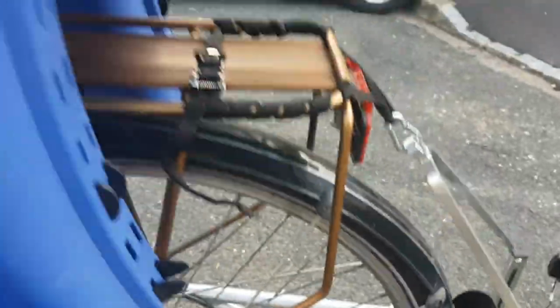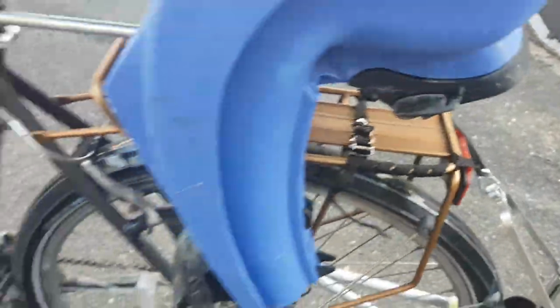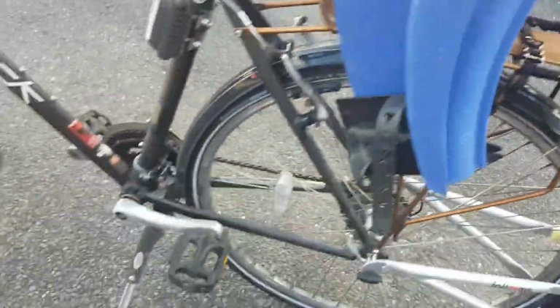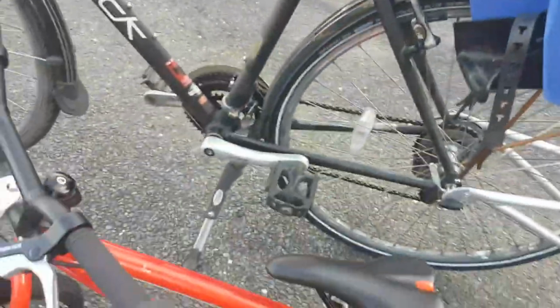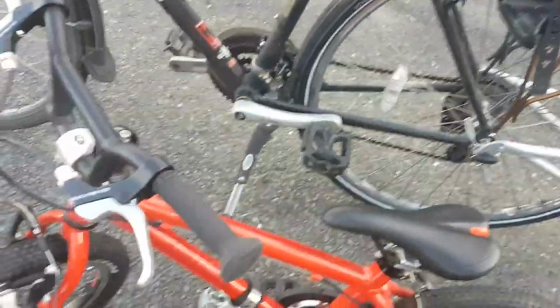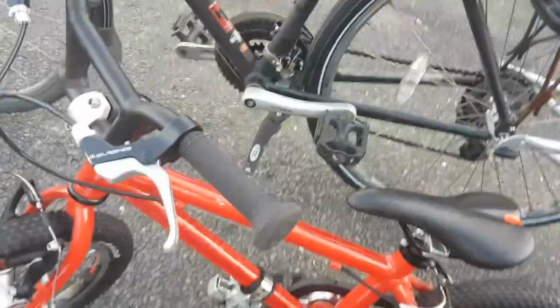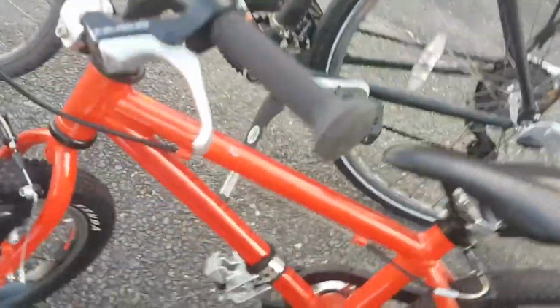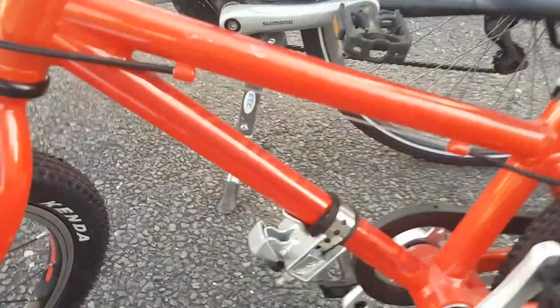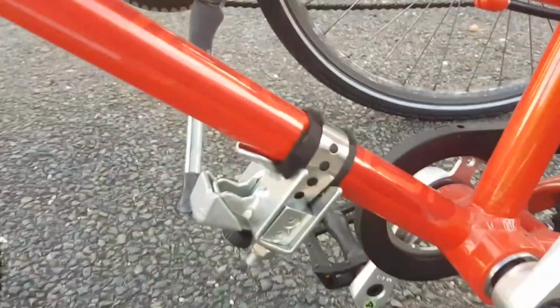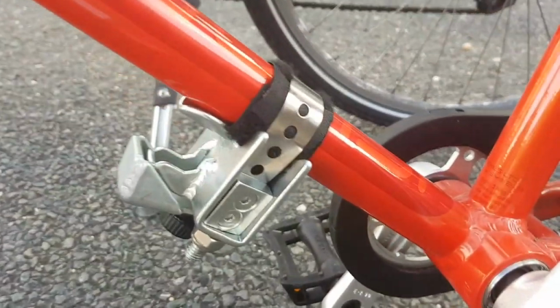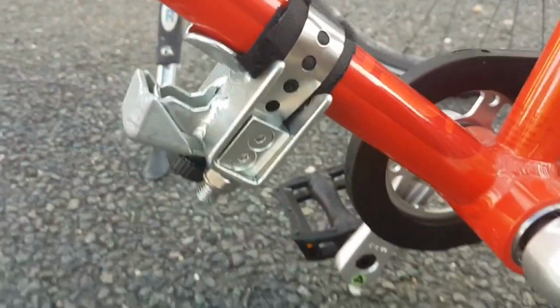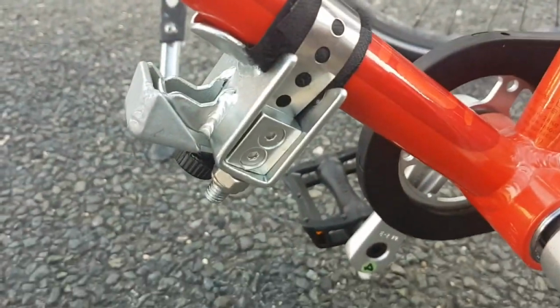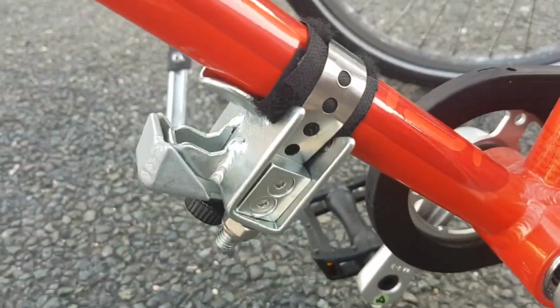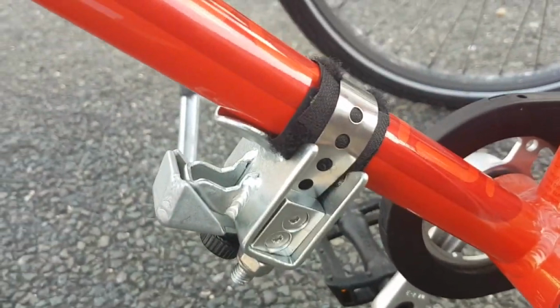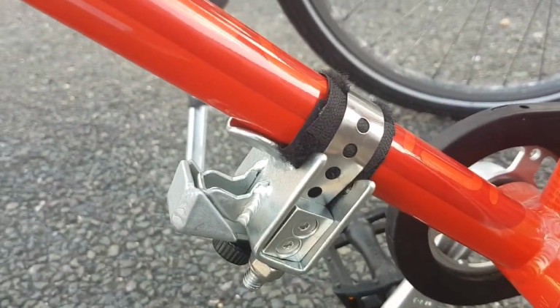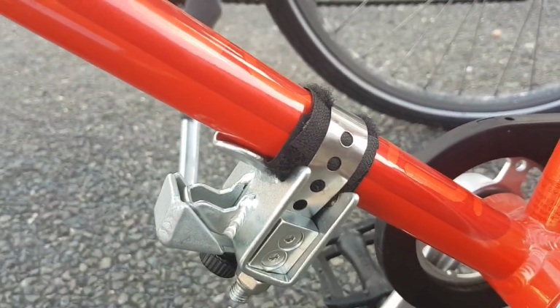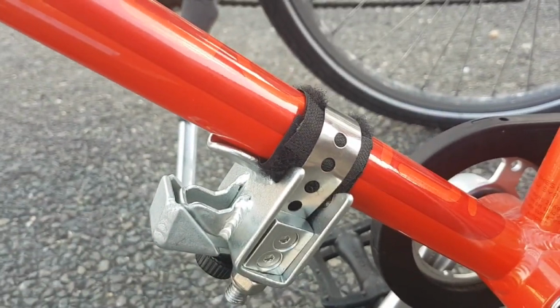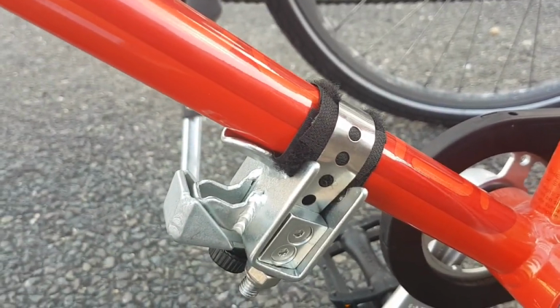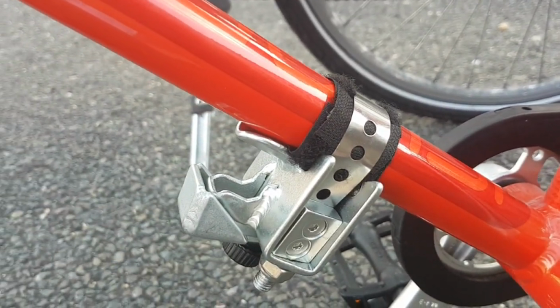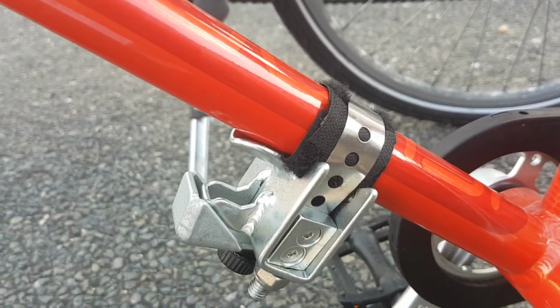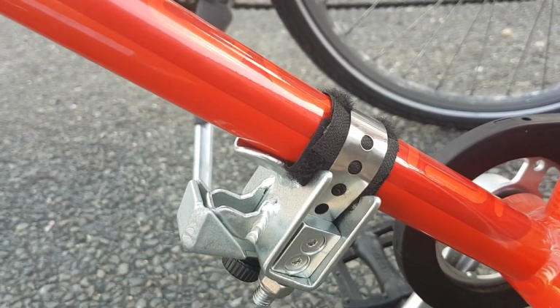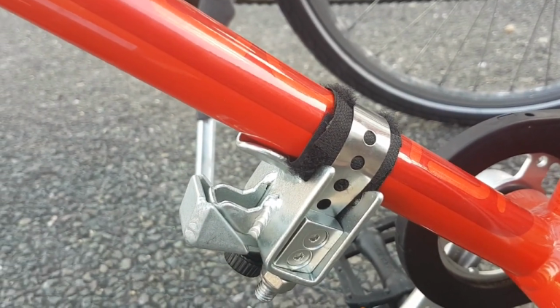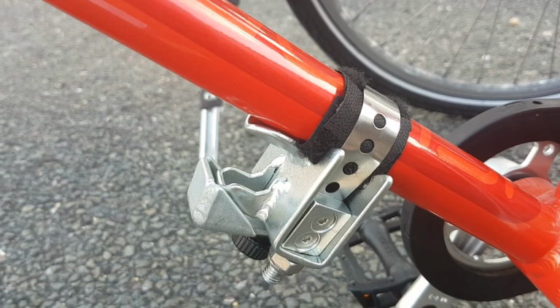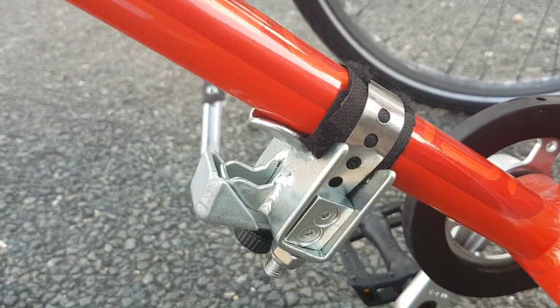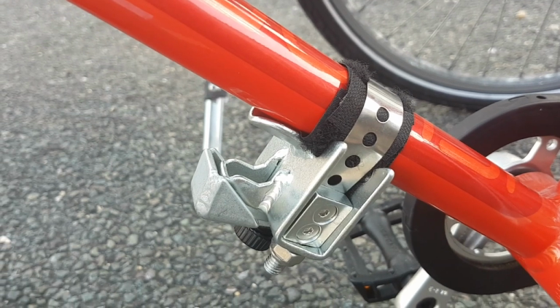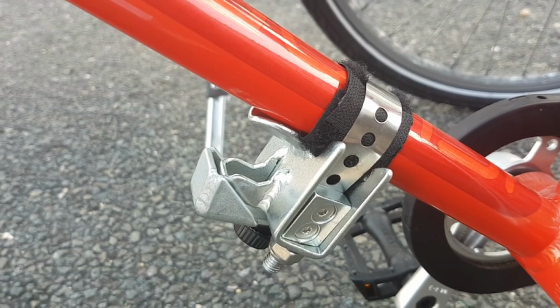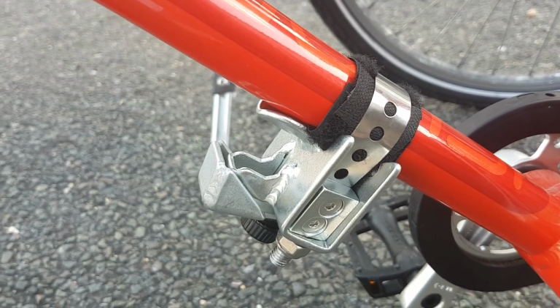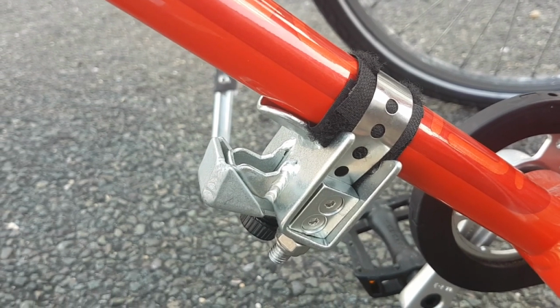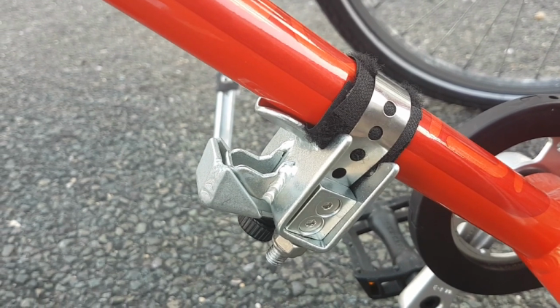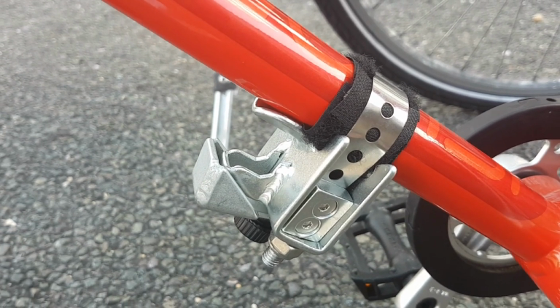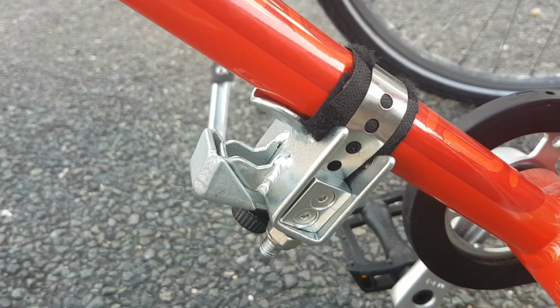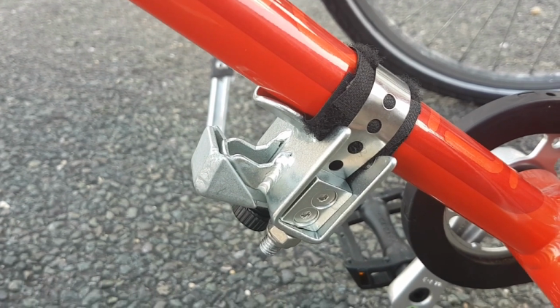The other thing you need to attach is going to be on the child's bike. There's just one part, which is this little hook, and this is going to be what keeps the bike connected to it and also keeps the front tire raised off the ground.